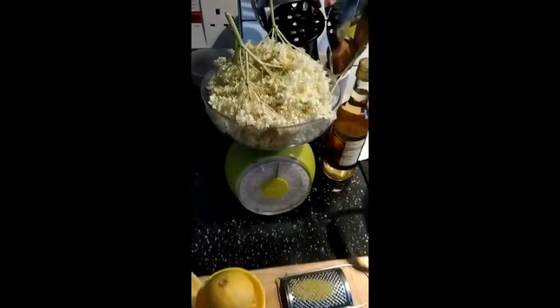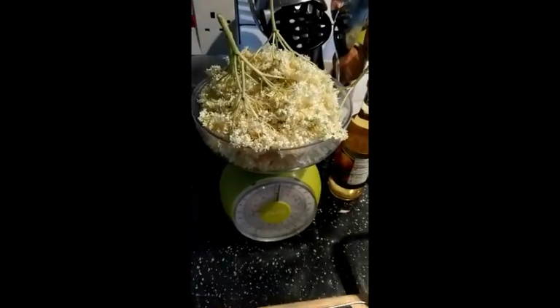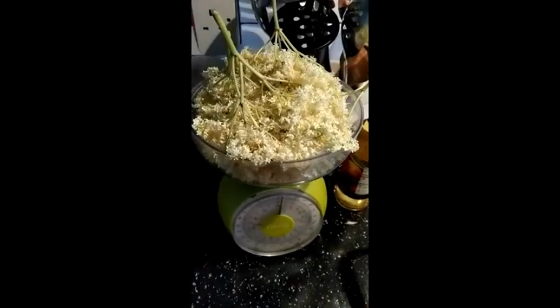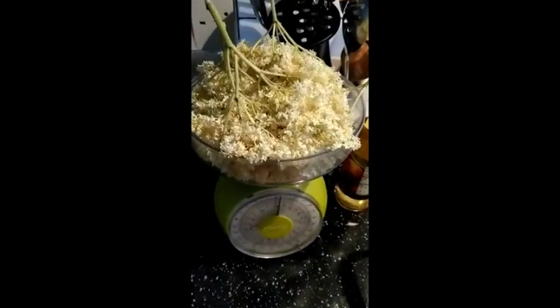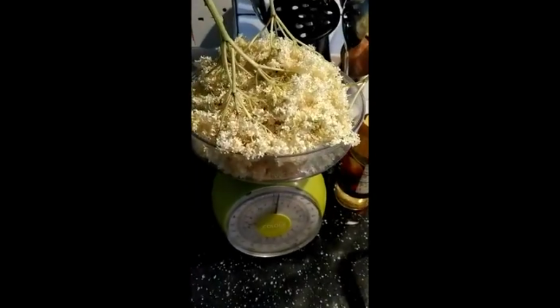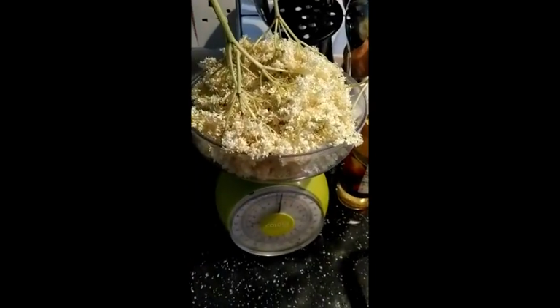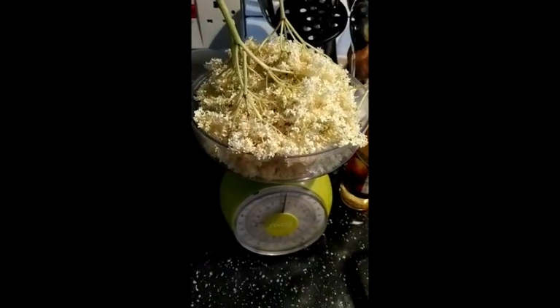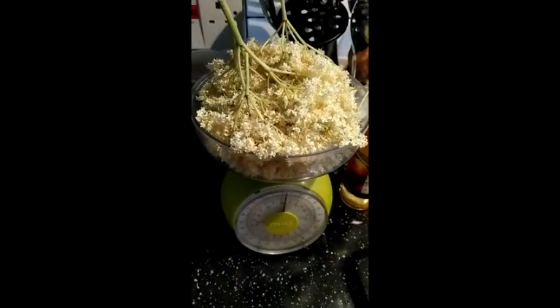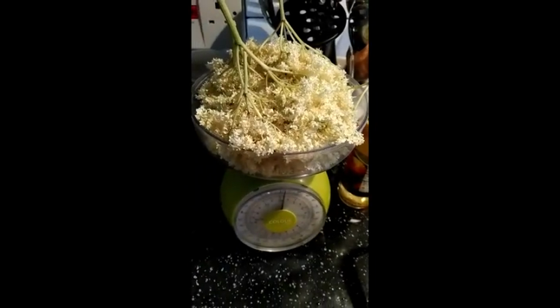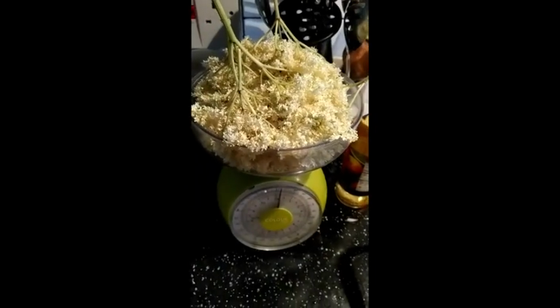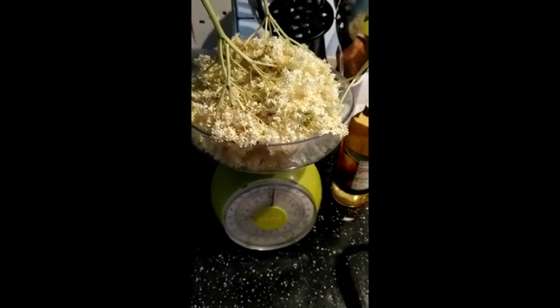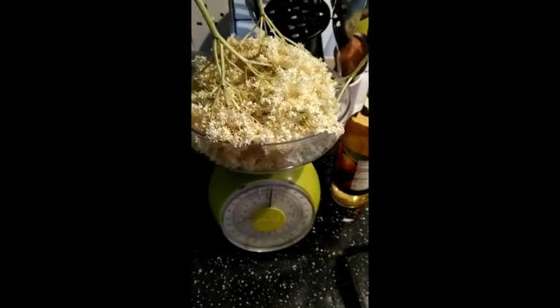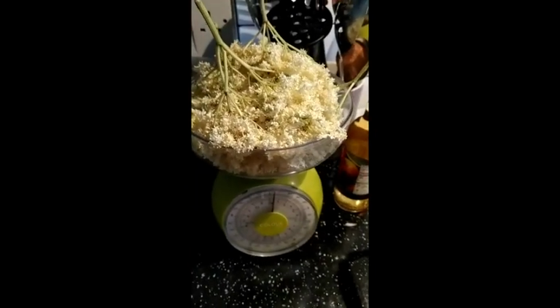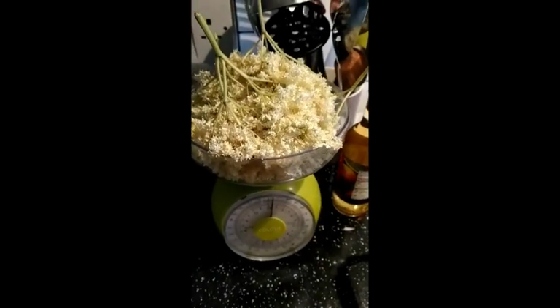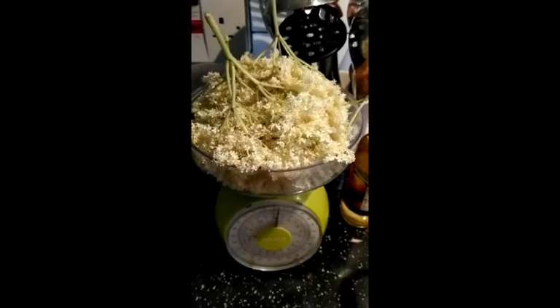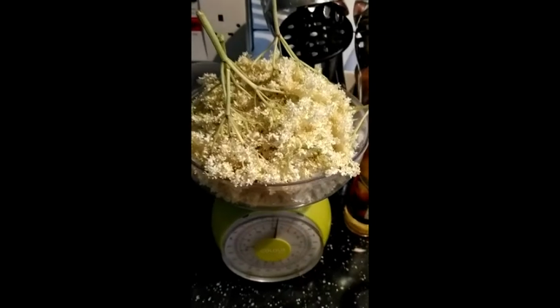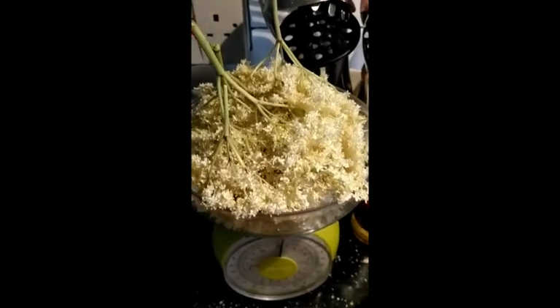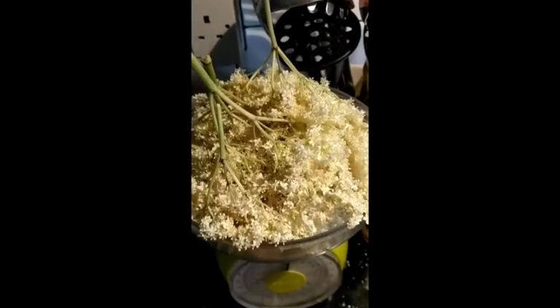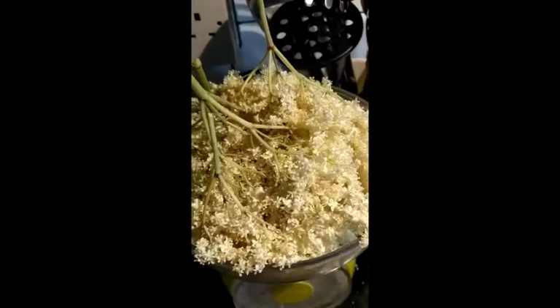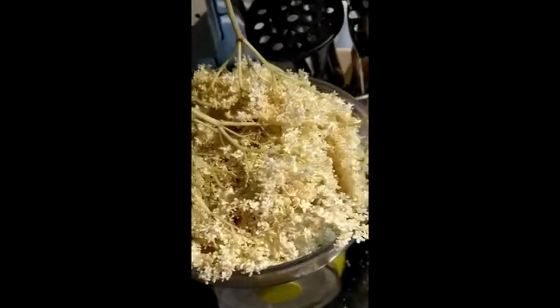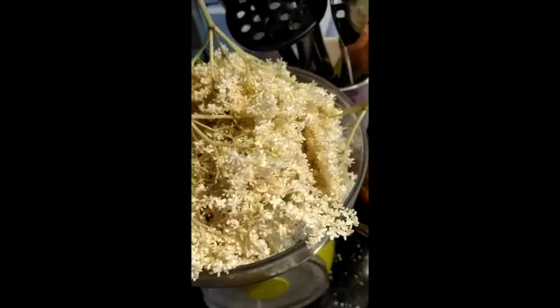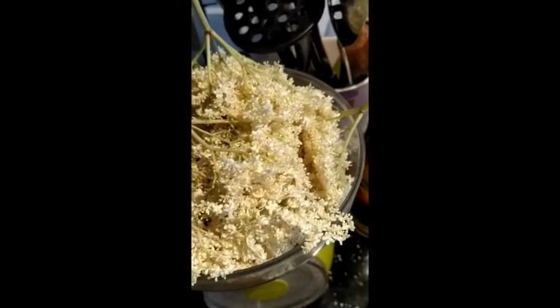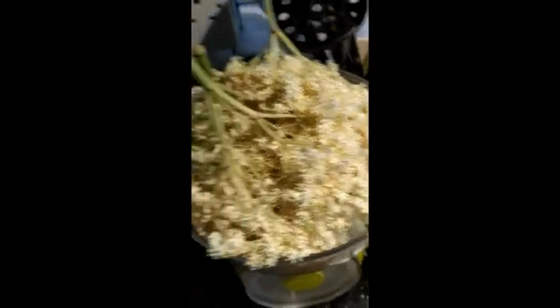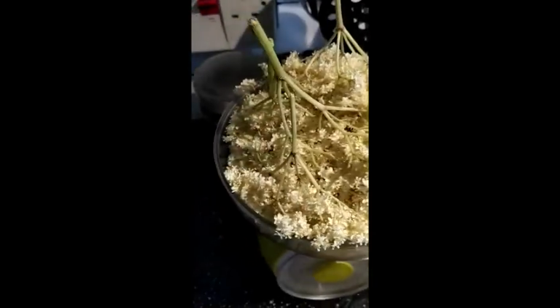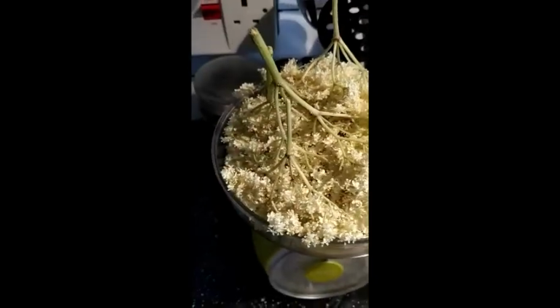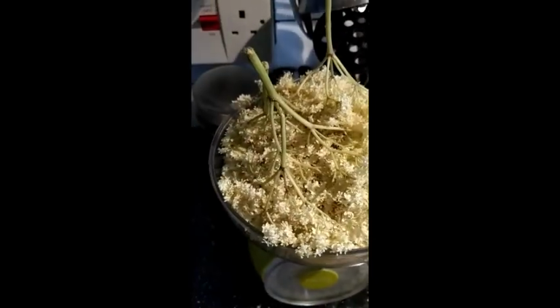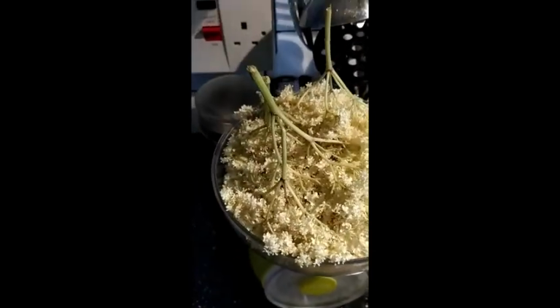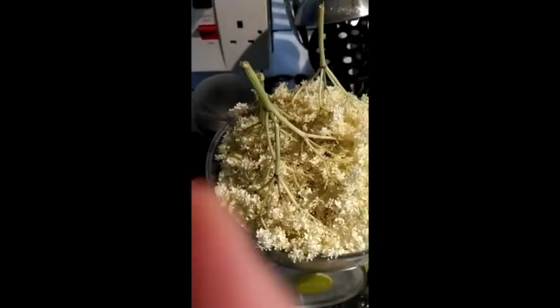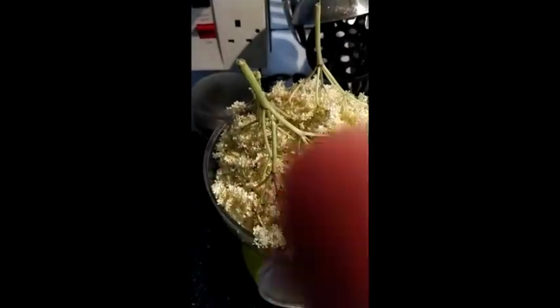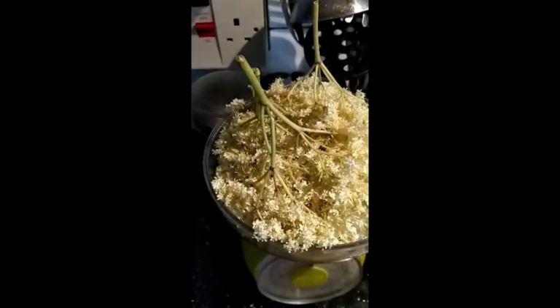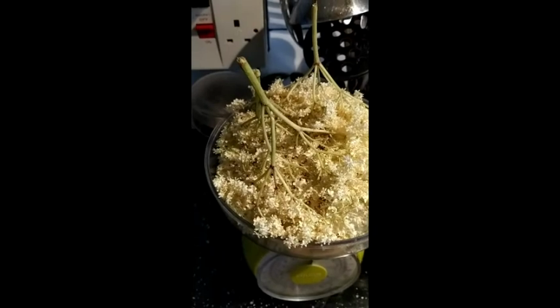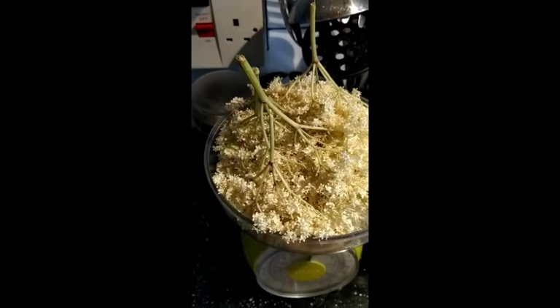What we have here is 100 grams of elderflowers. One thing to remember is not to wash them. And I'm going to break away these stalks a little bit.